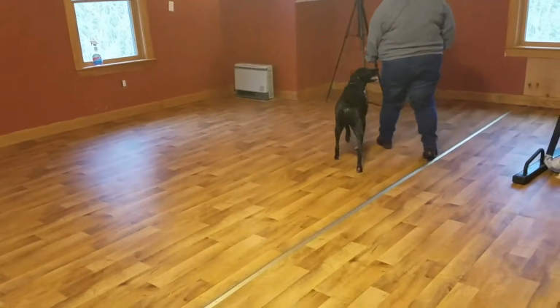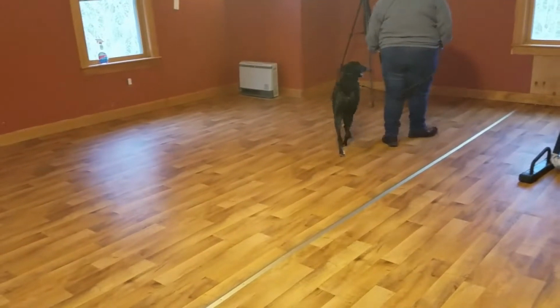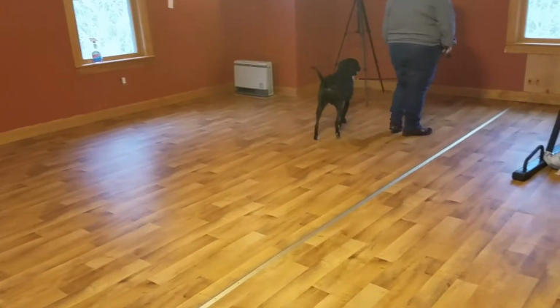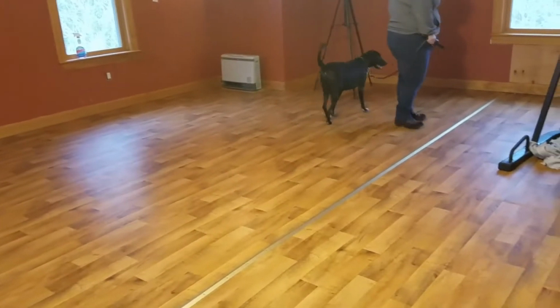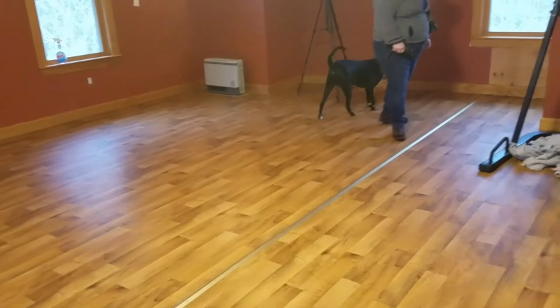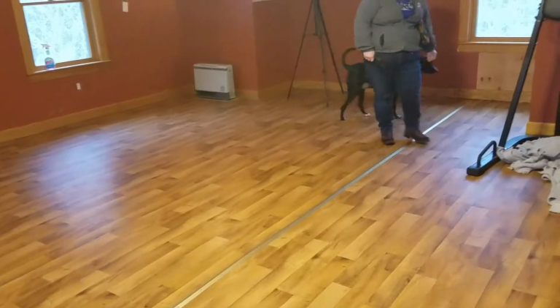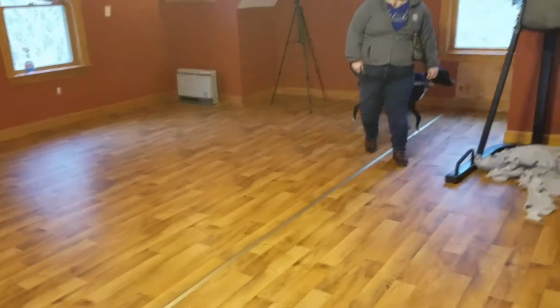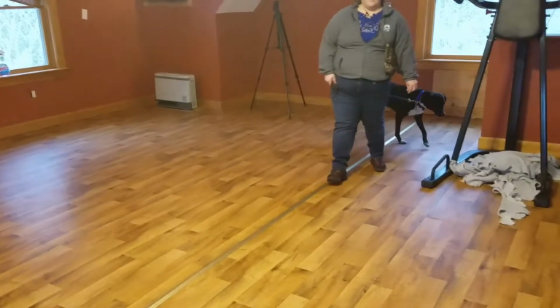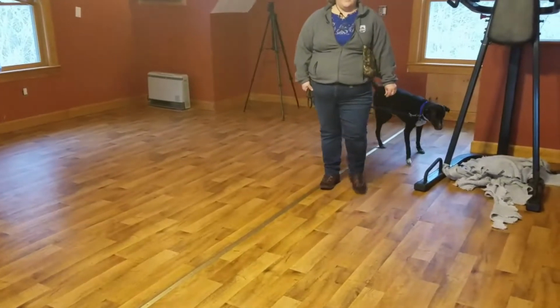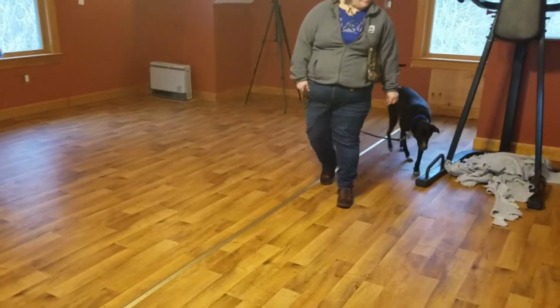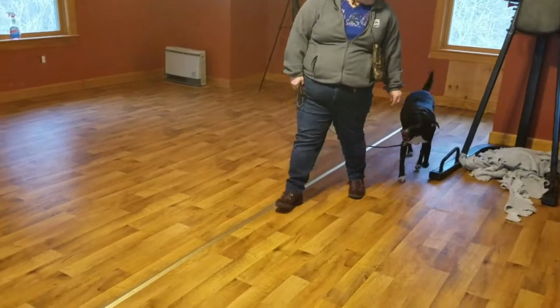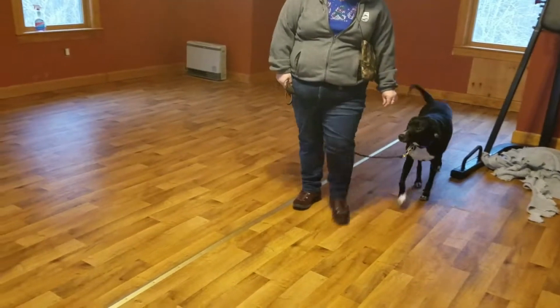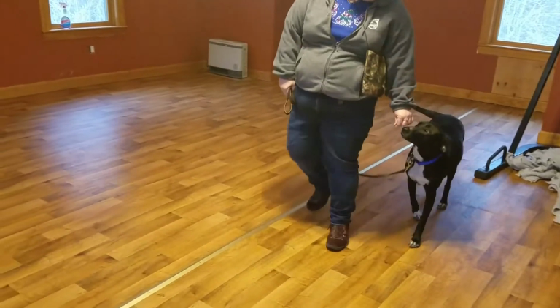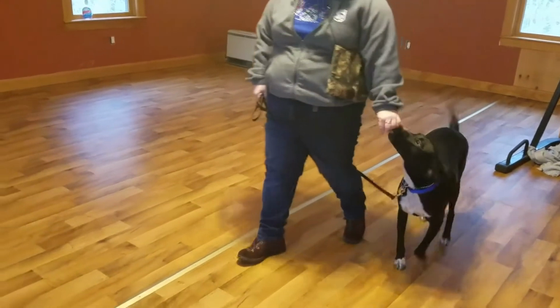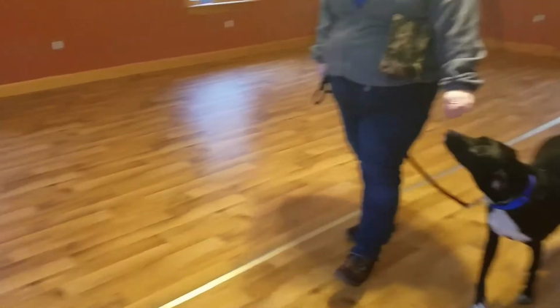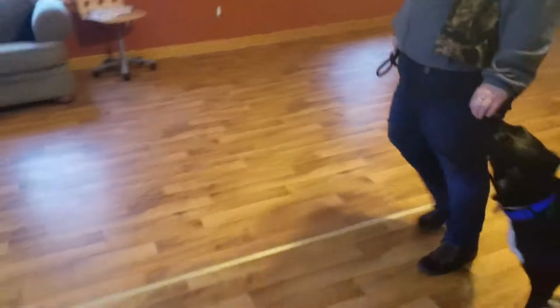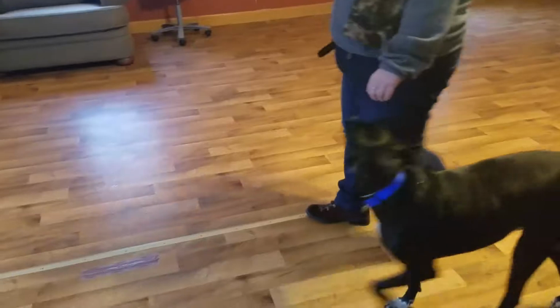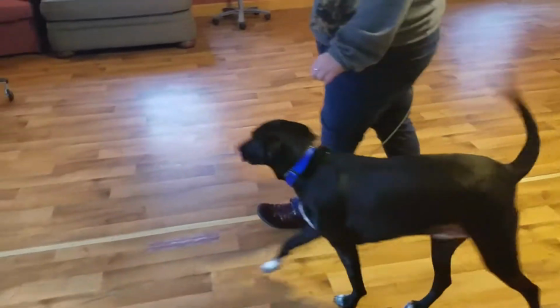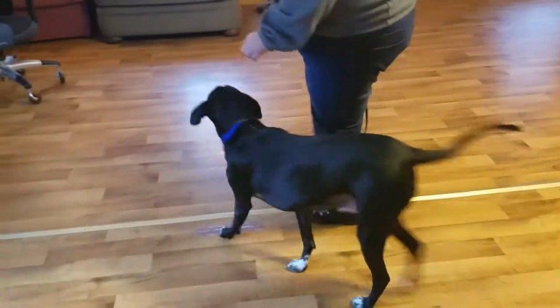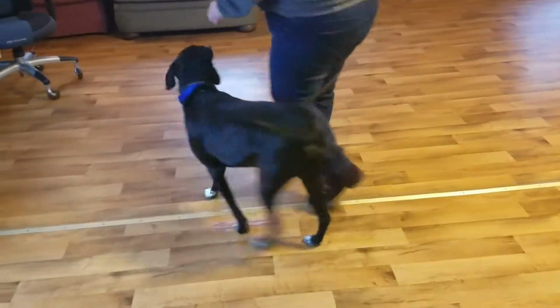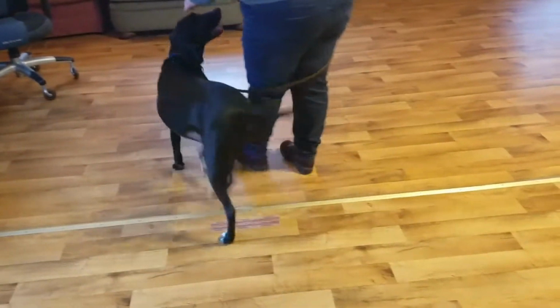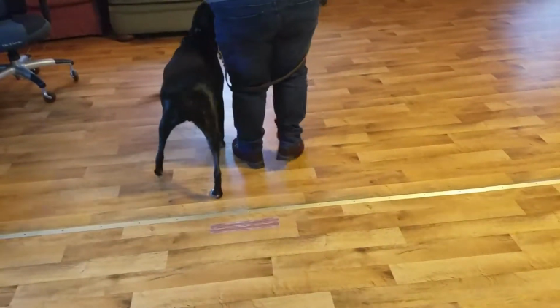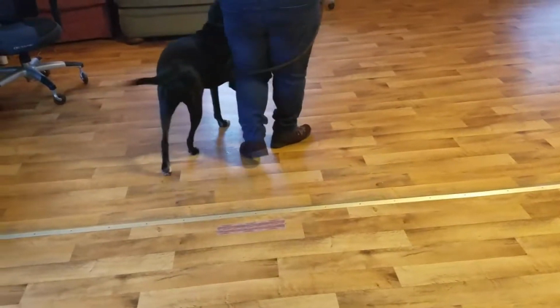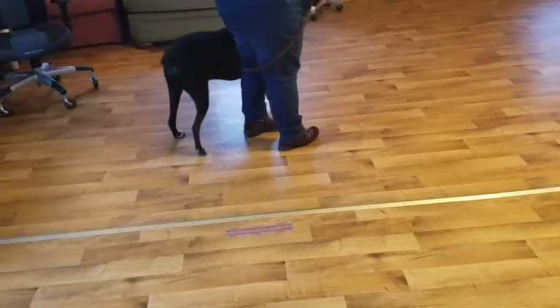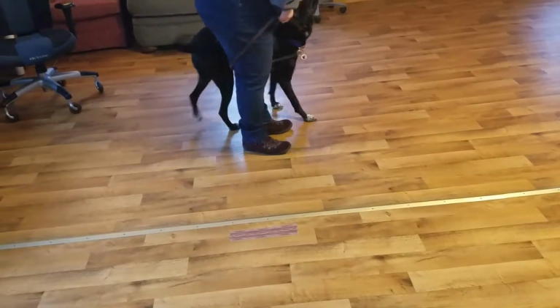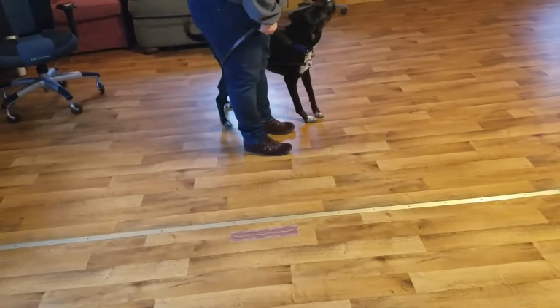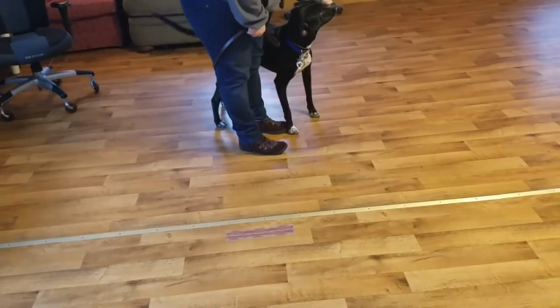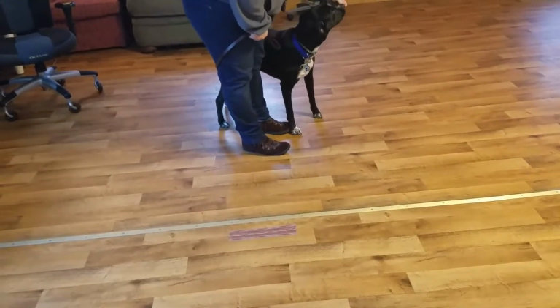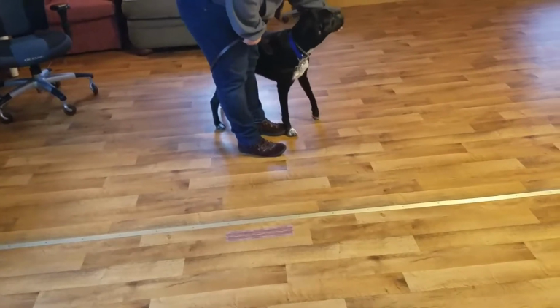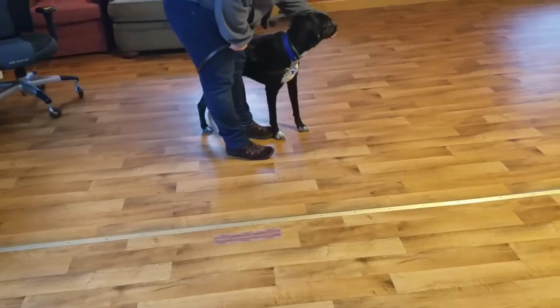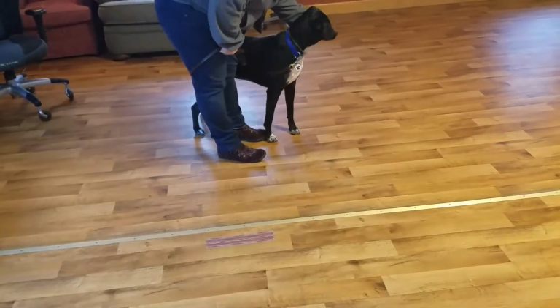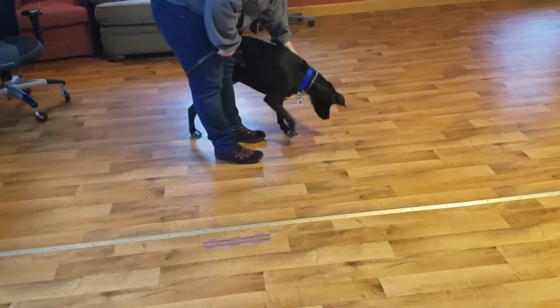Good. Then when he's in good position, you walk back. Right about there. Hold your hand forward a little bit, though. Say yes. Yes. Treat. There you go.